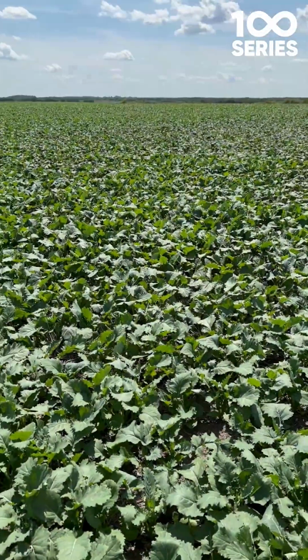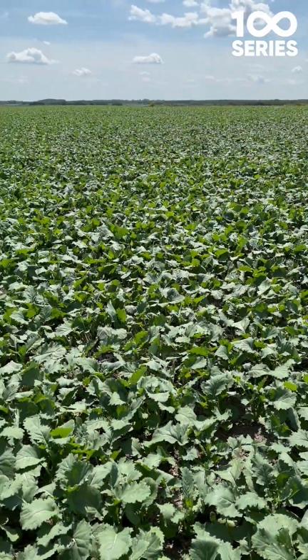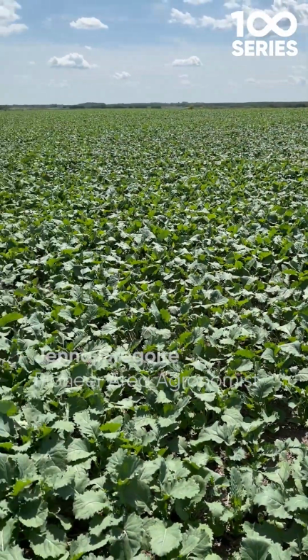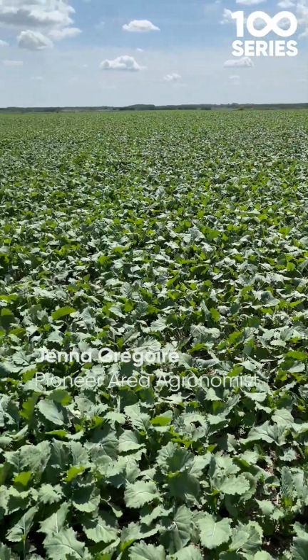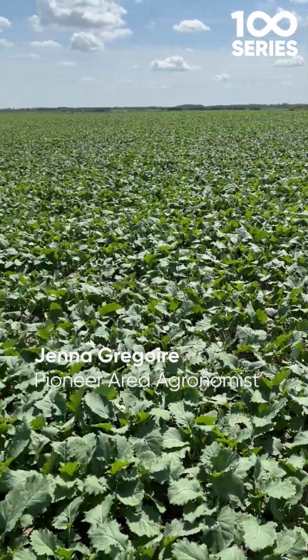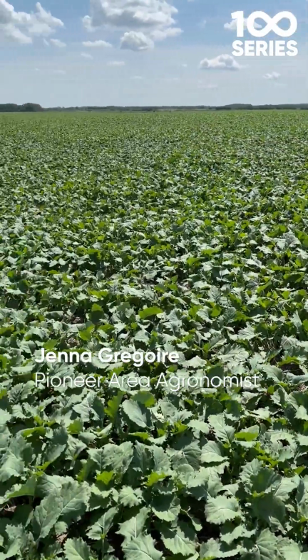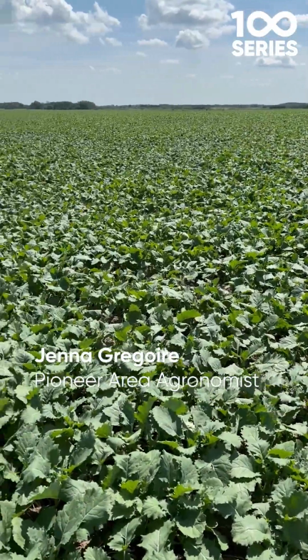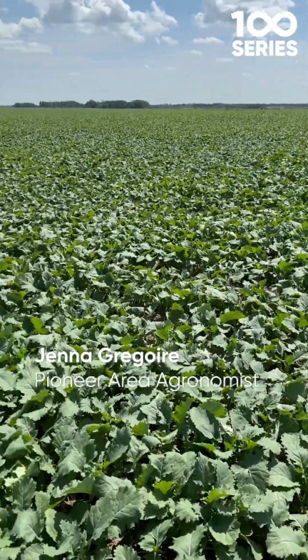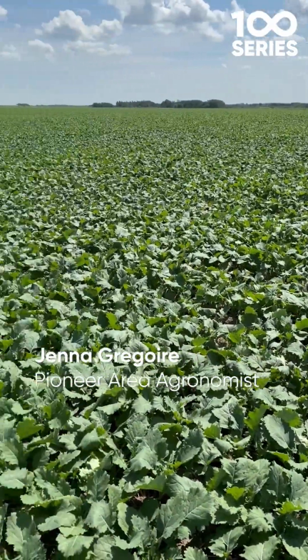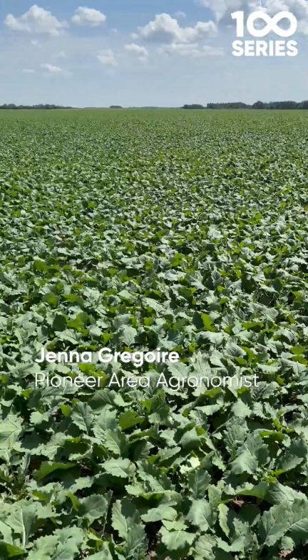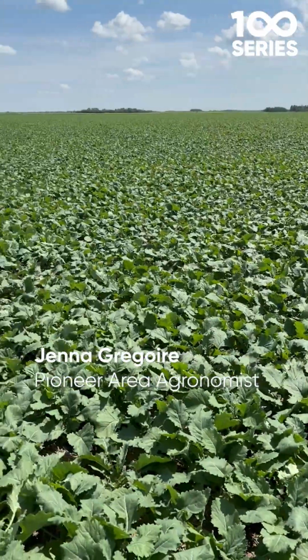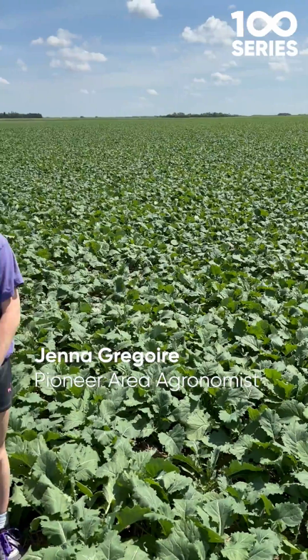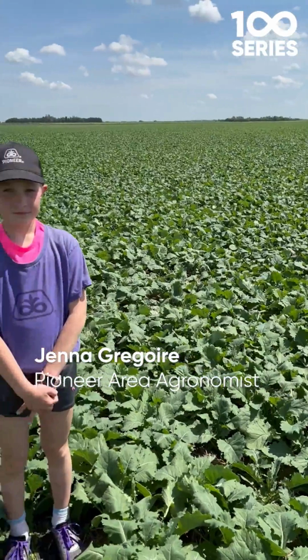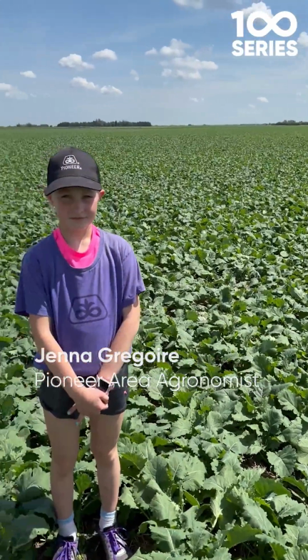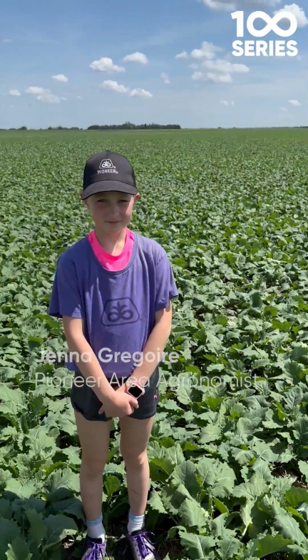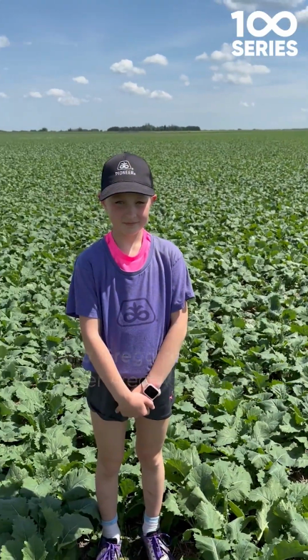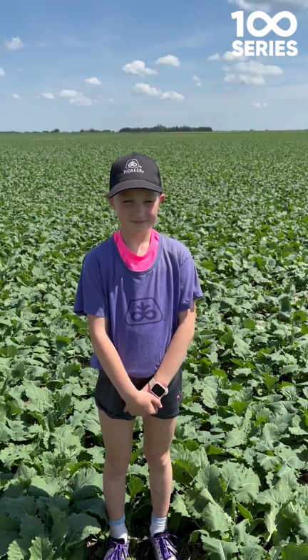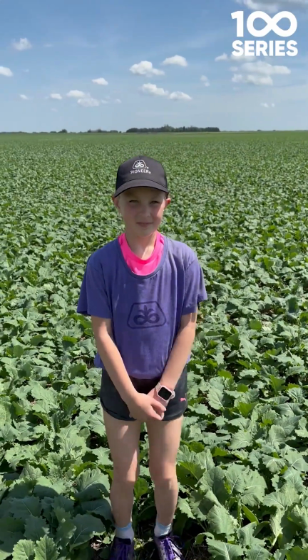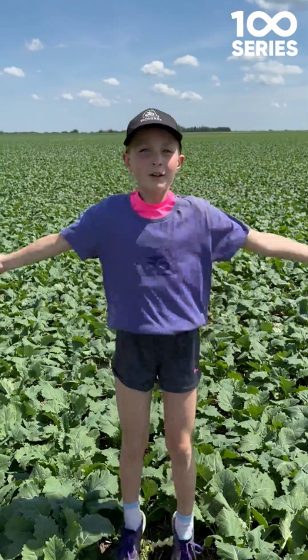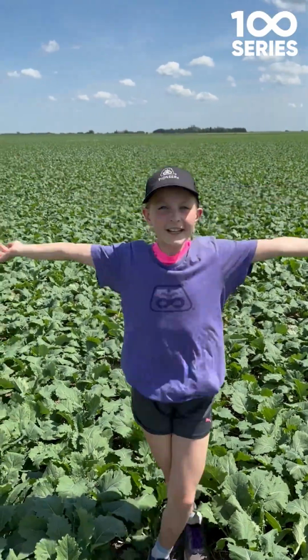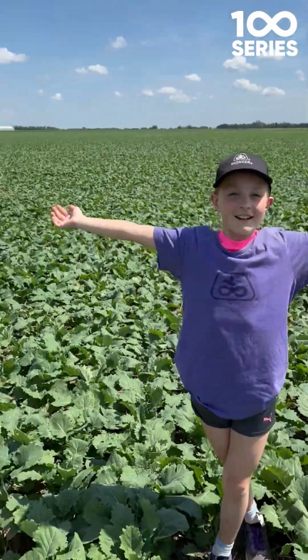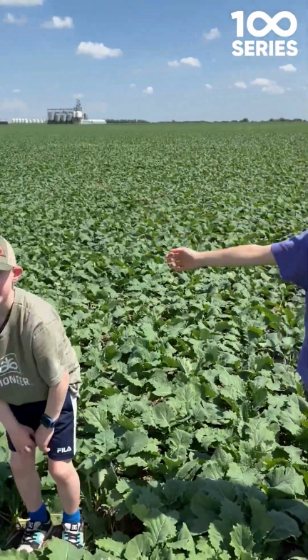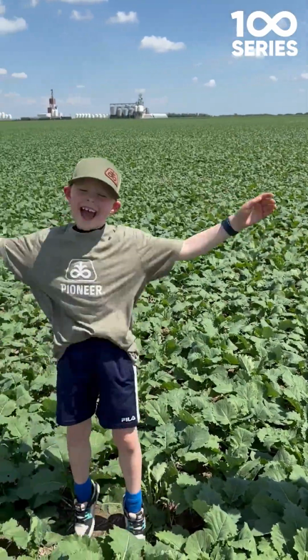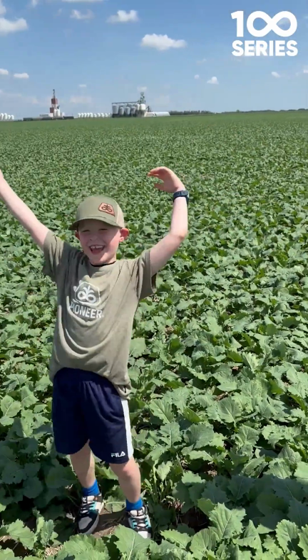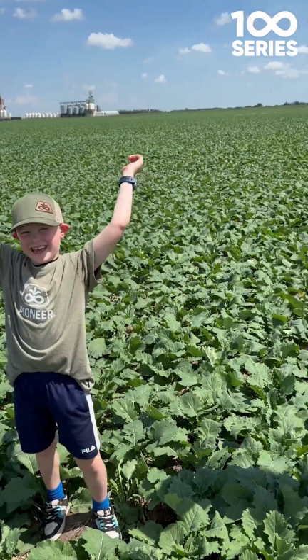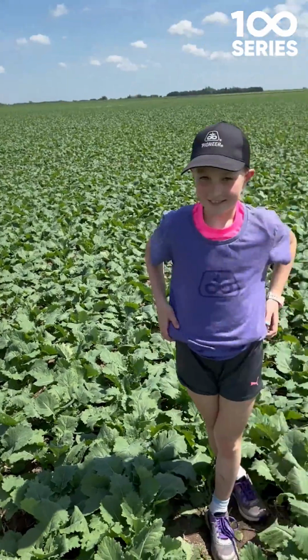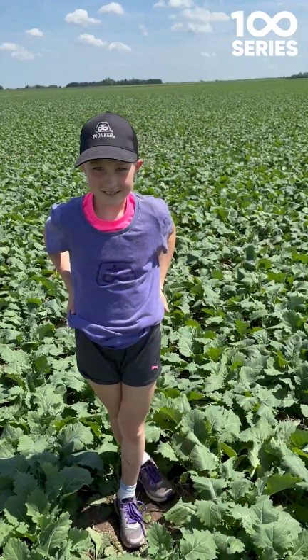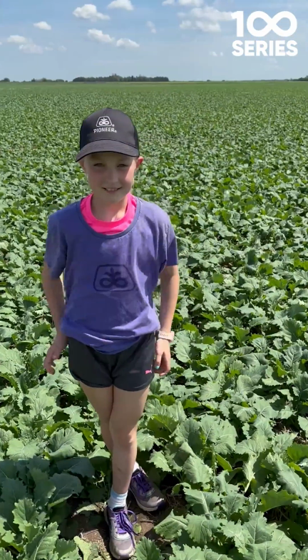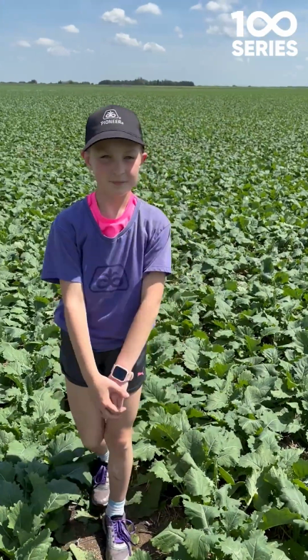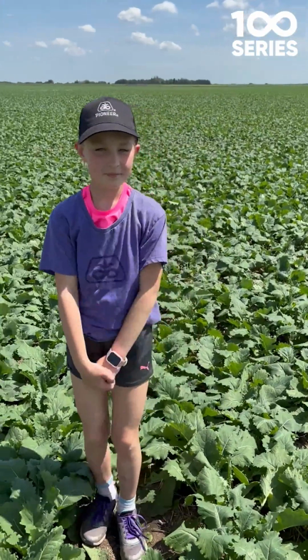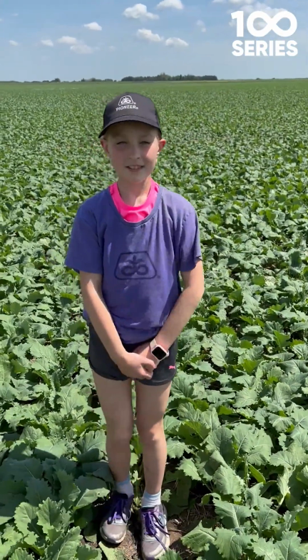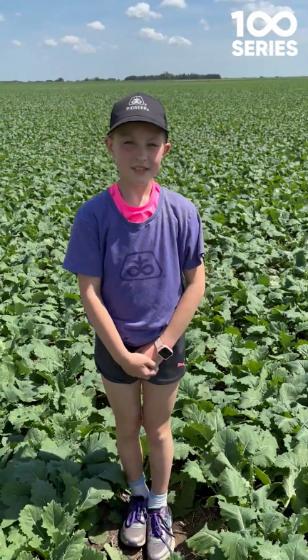Hi, this is Jenna Gregoire, area agronomist for Pioneer Hybrid in northwest Saskatchewan. Today I have my helpers with me. This is Rhea Davin! And Rhea, tell us a little bit more about the field we're standing in.